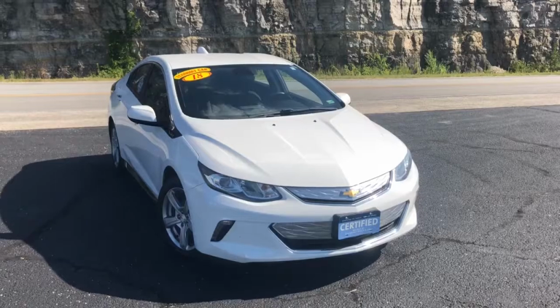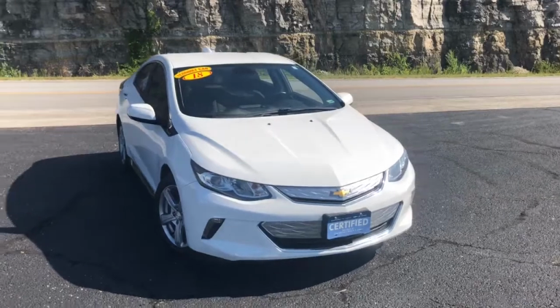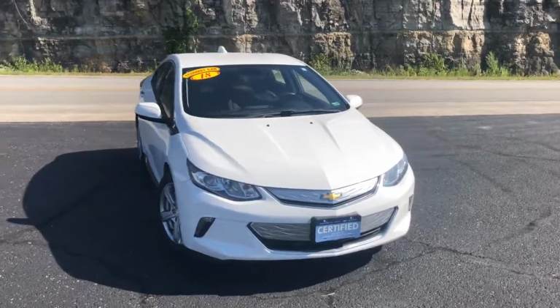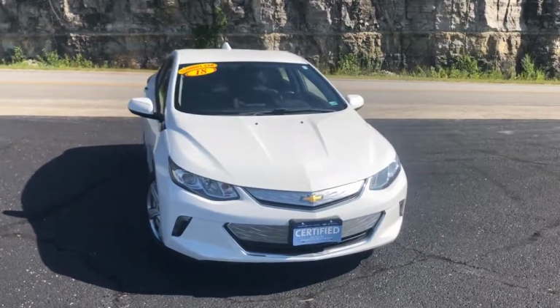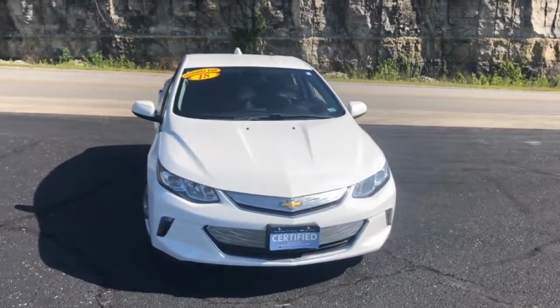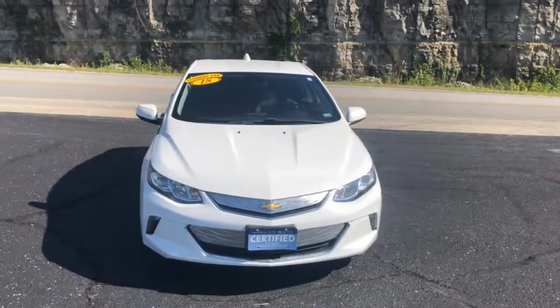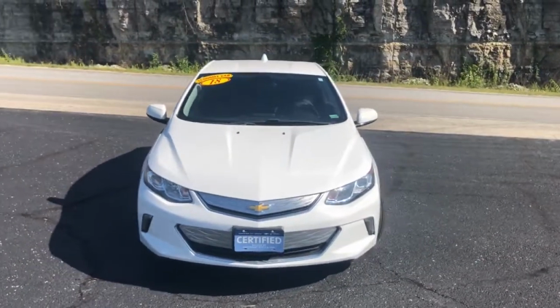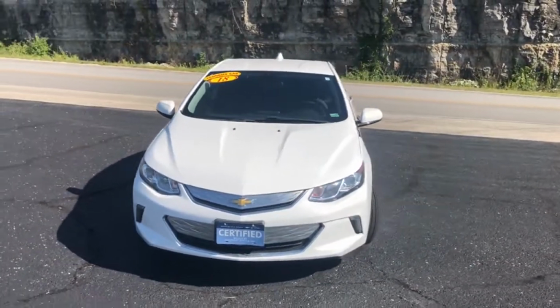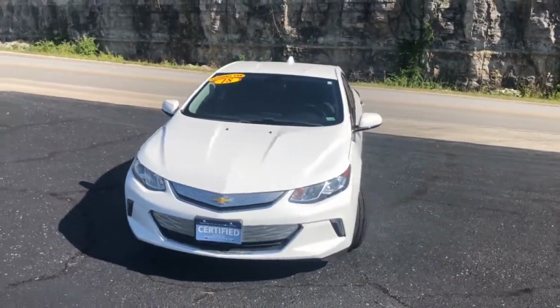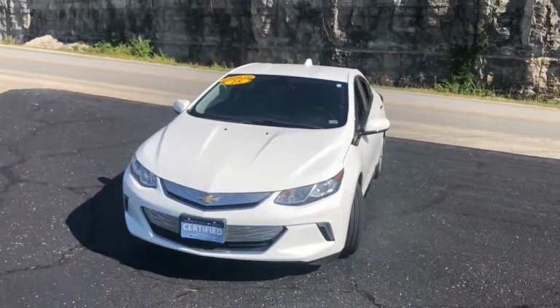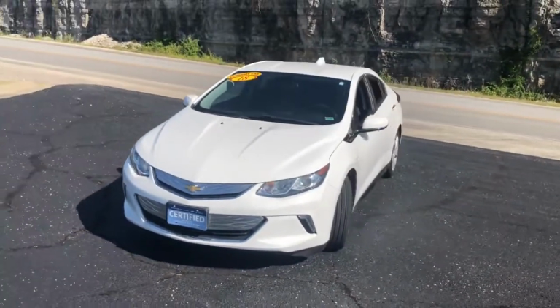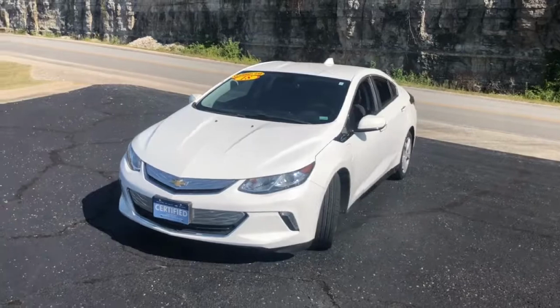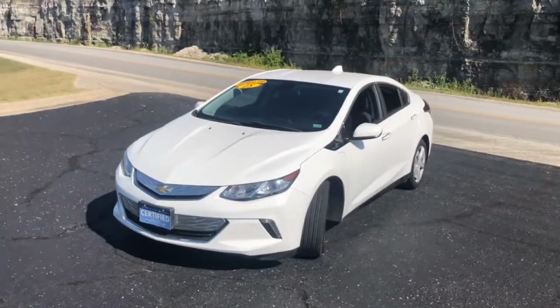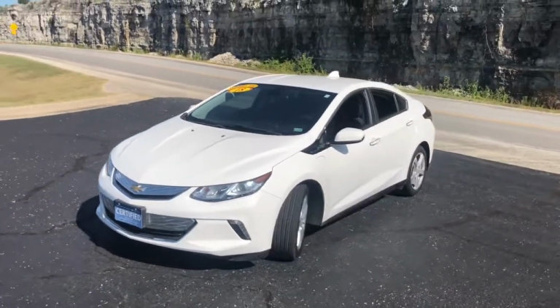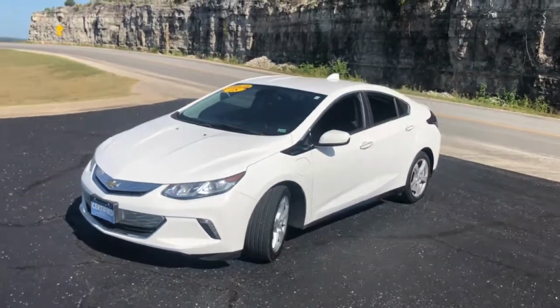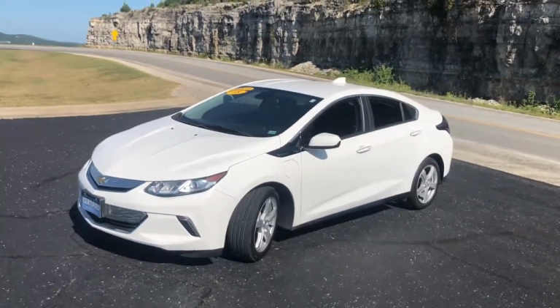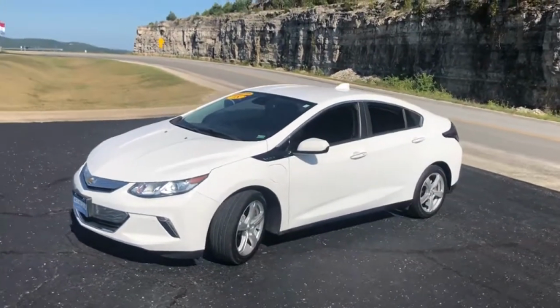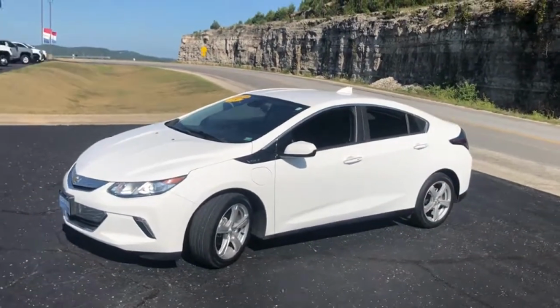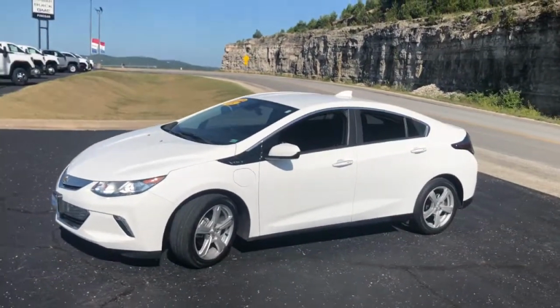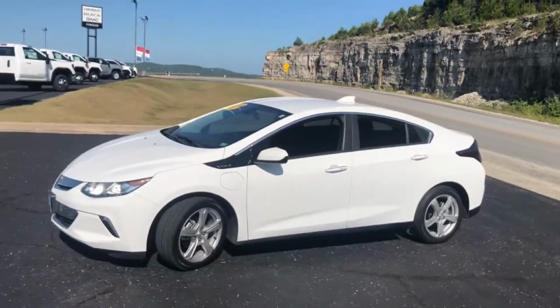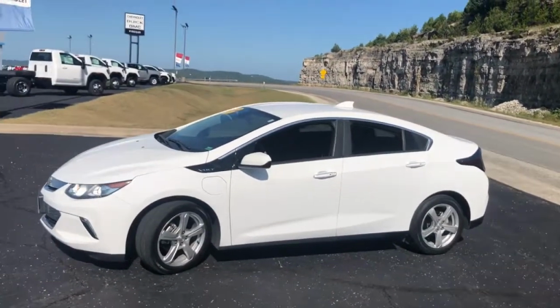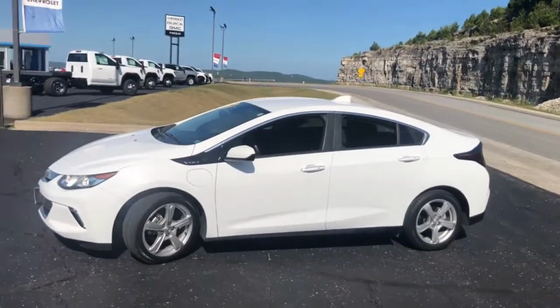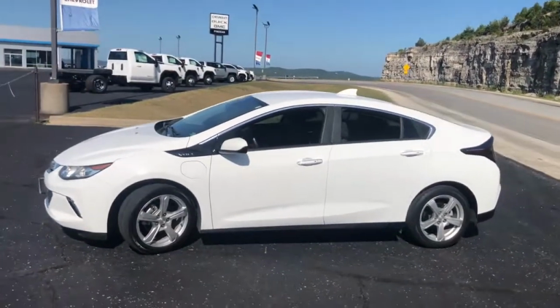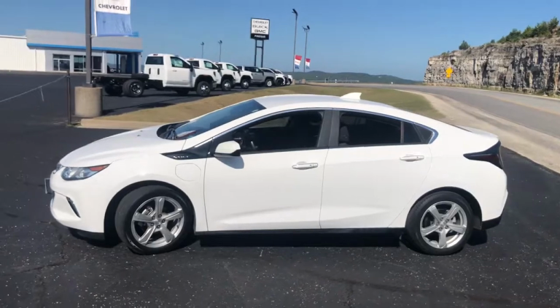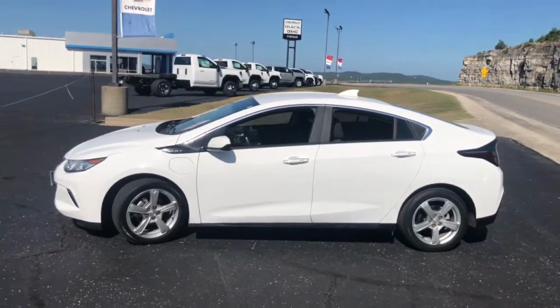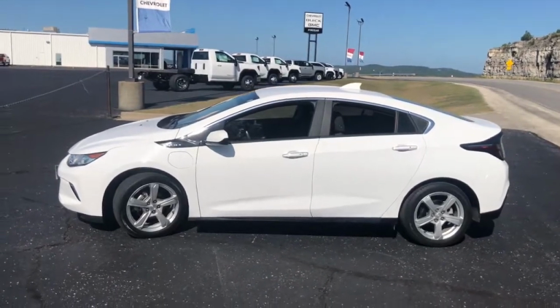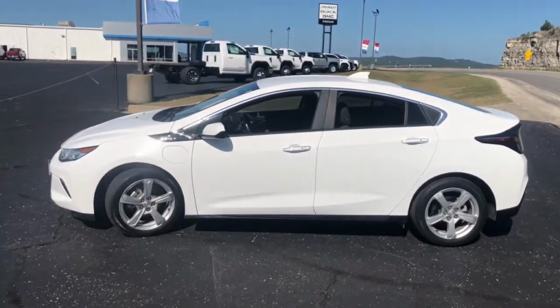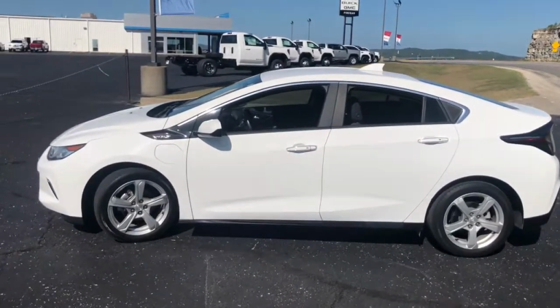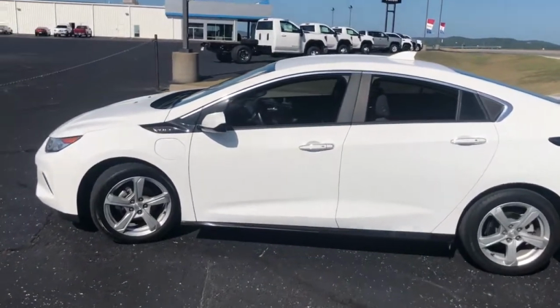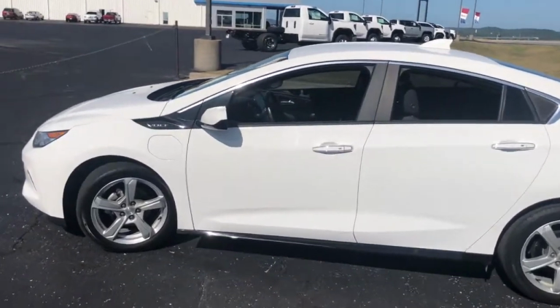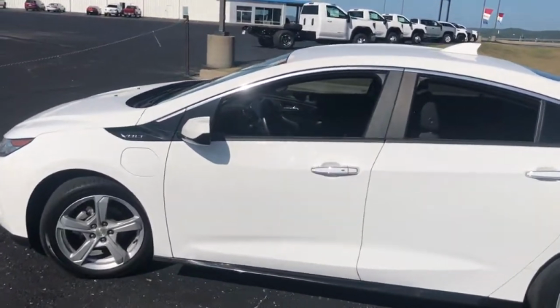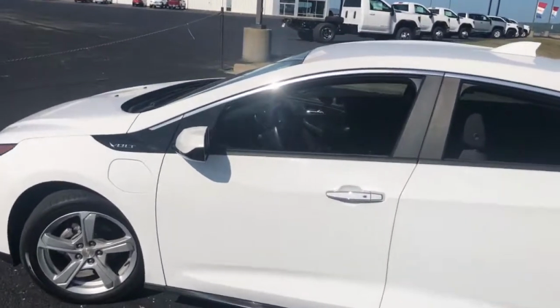Check out this 2018 Chevrolet Volt, with less than 35,000 miles on it. The Chevrolet Volt is the athletic hybrid that rolls impressive performance, intelligent technology, and stylish looks into a sleek four-door package.